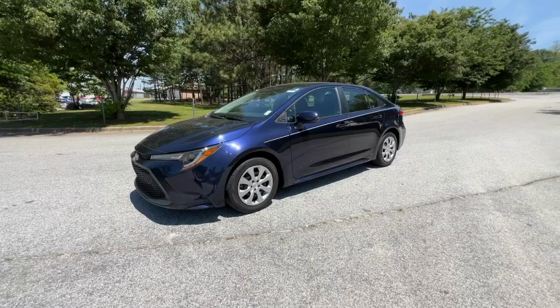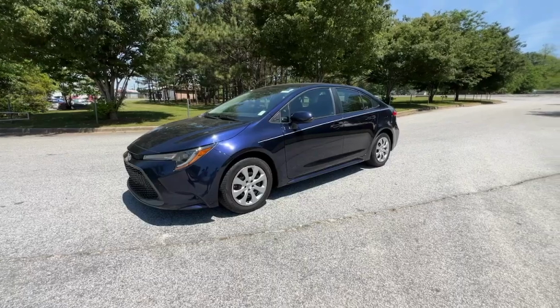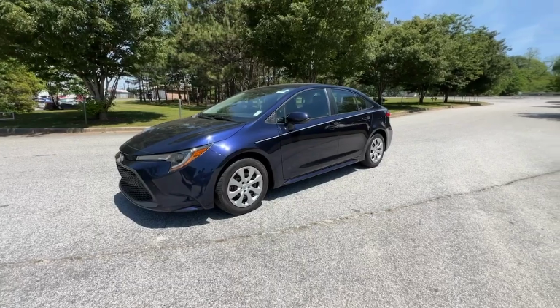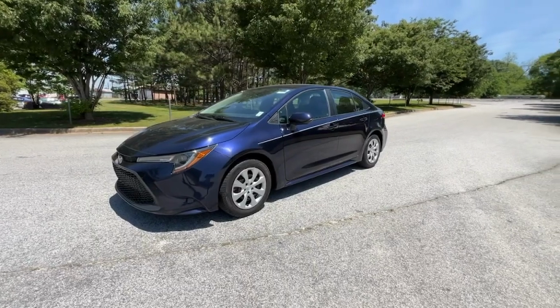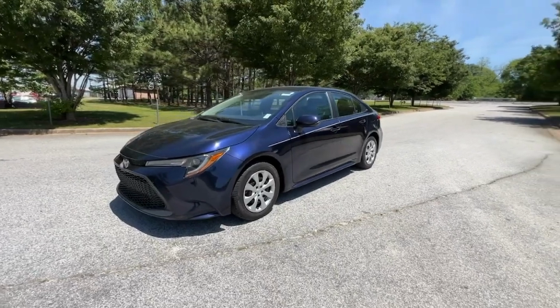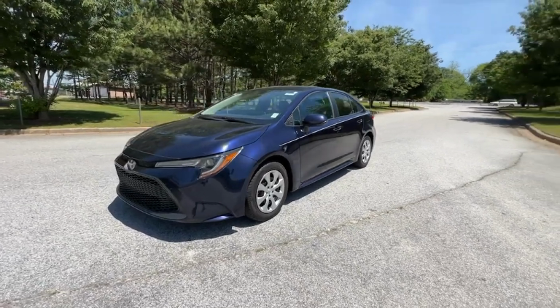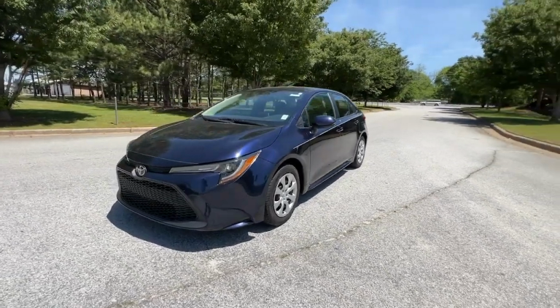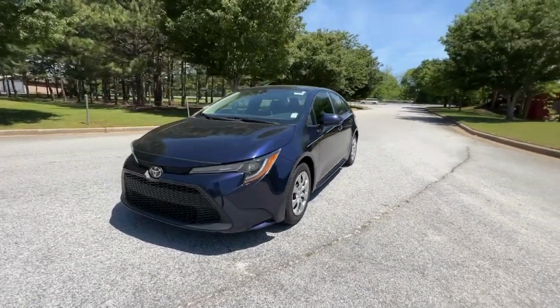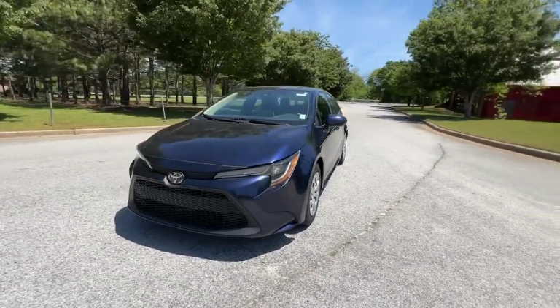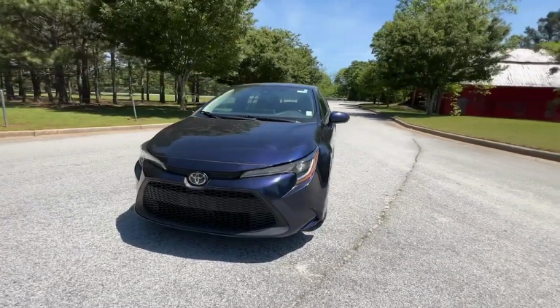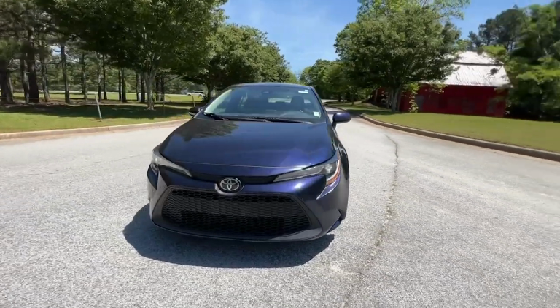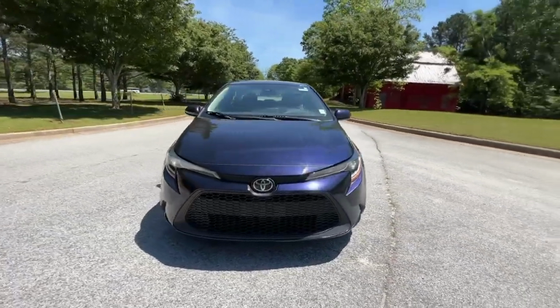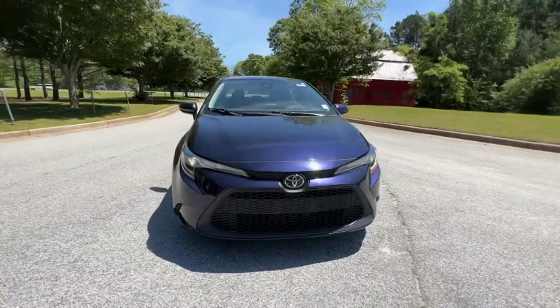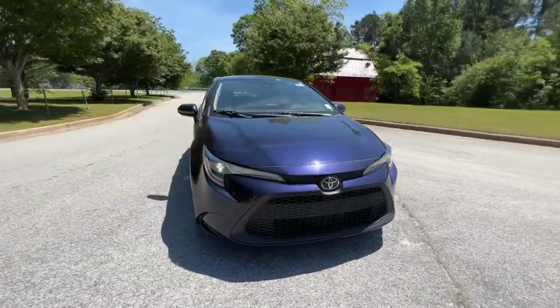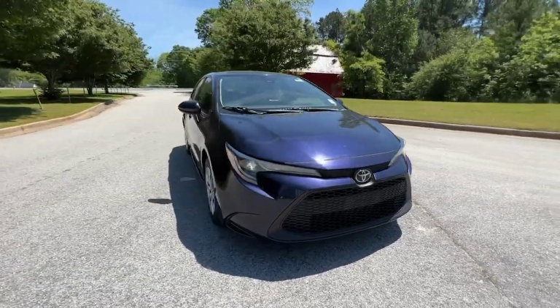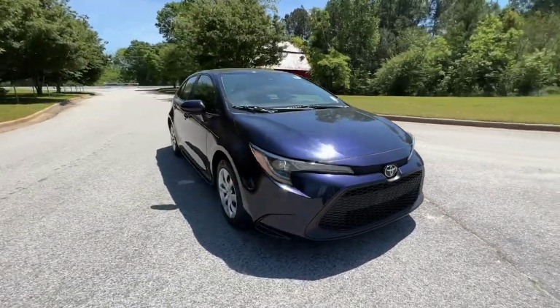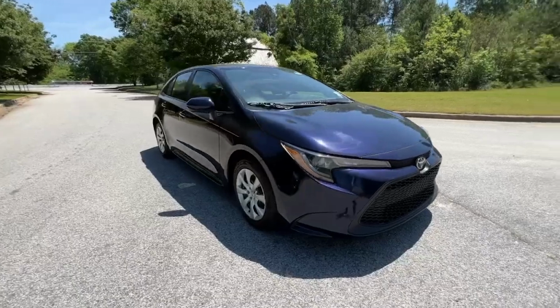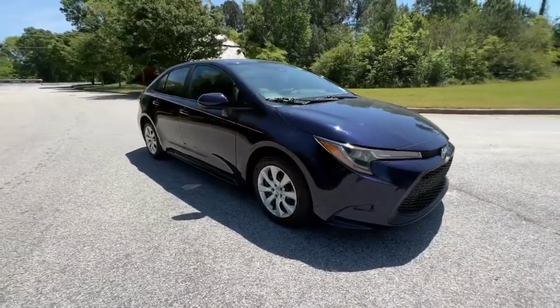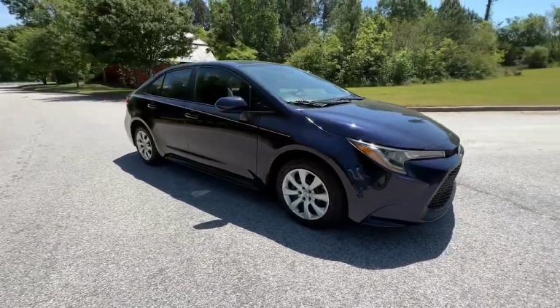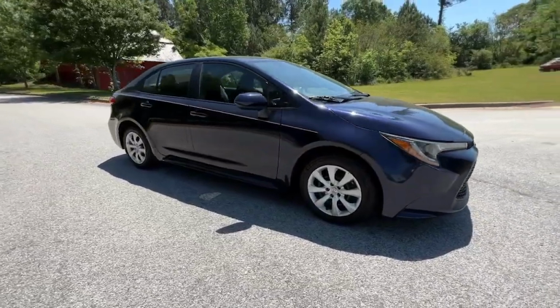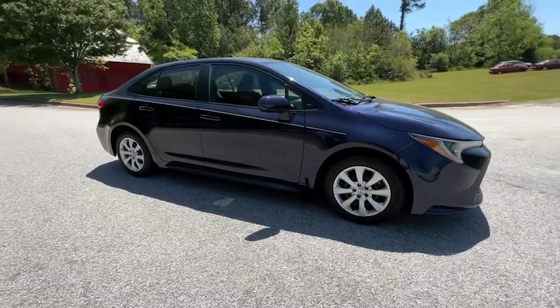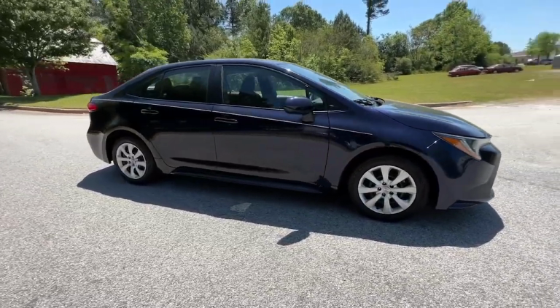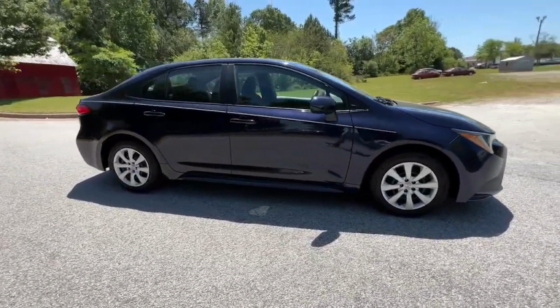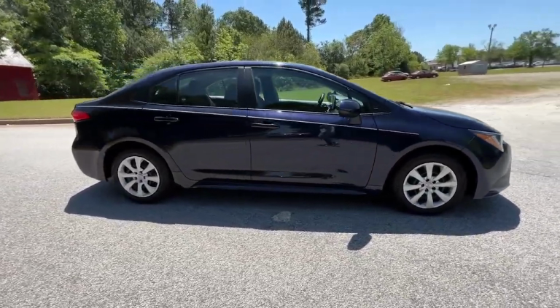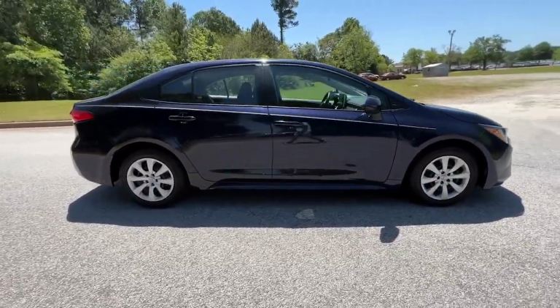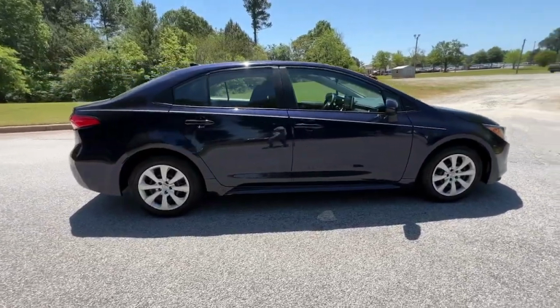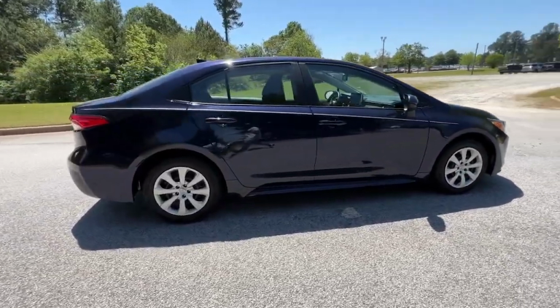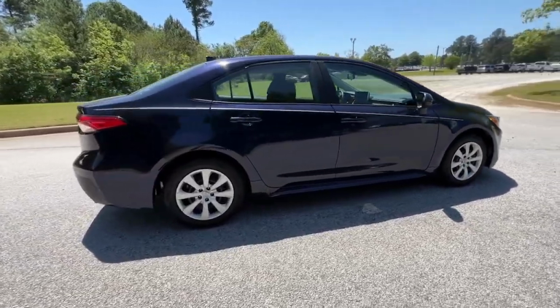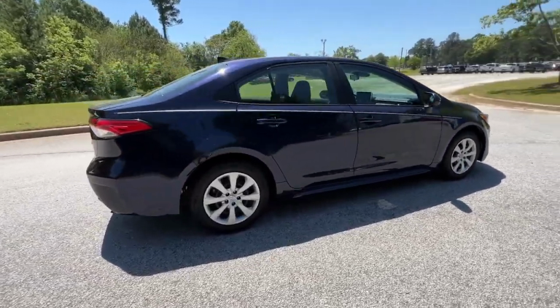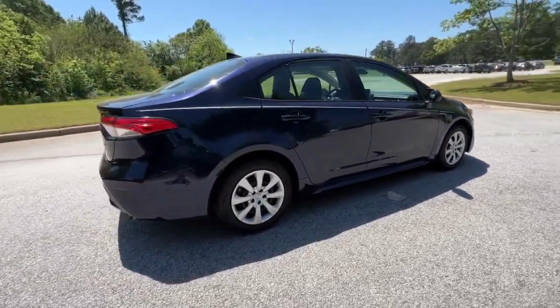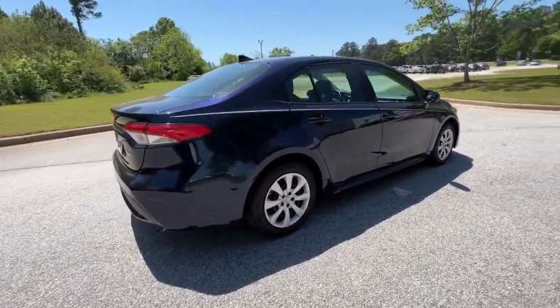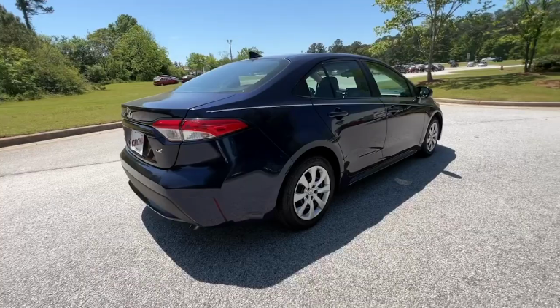Take a moment to check out the 2021 Toyota Corolla. With less than 70,000 miles on the odometer, this vehicle stands out from the rest.